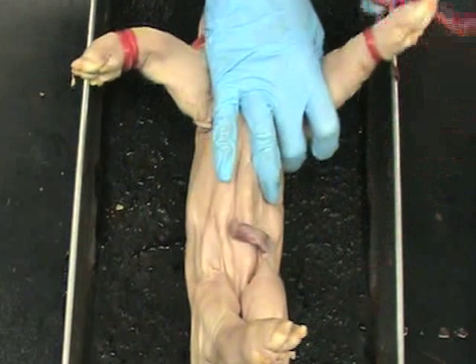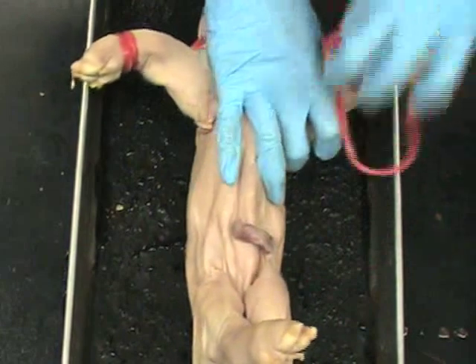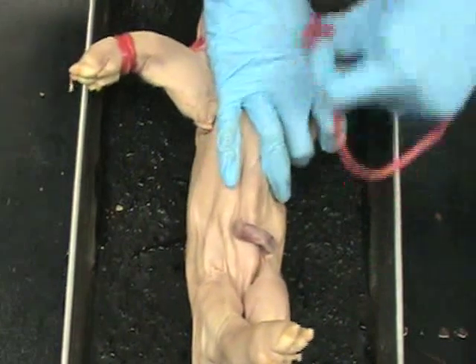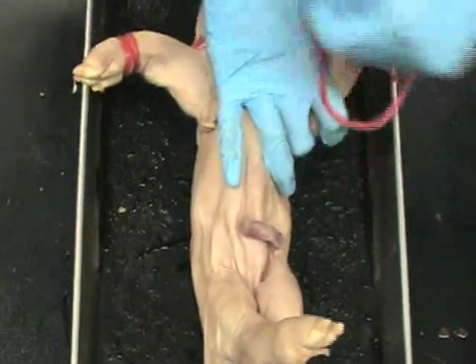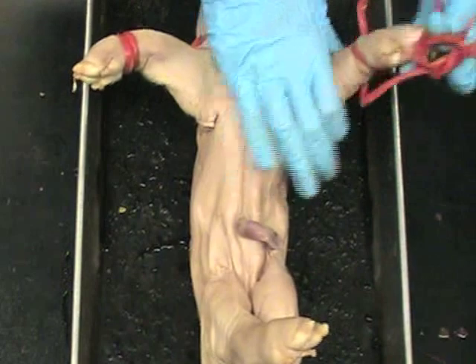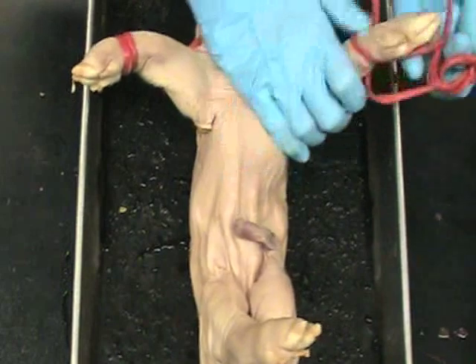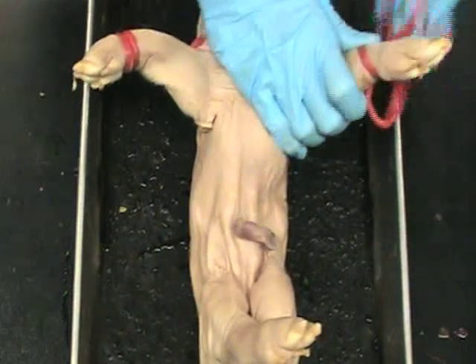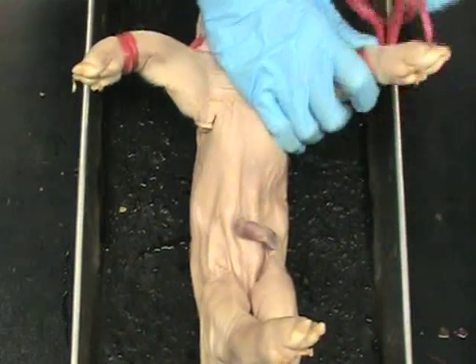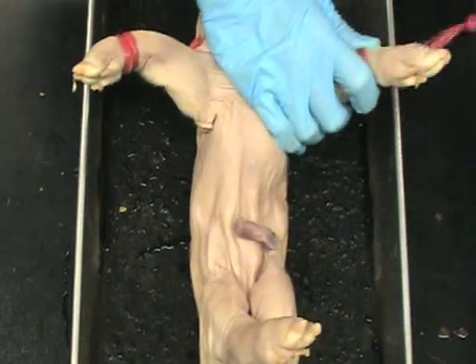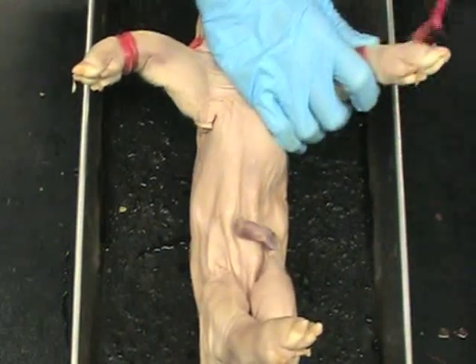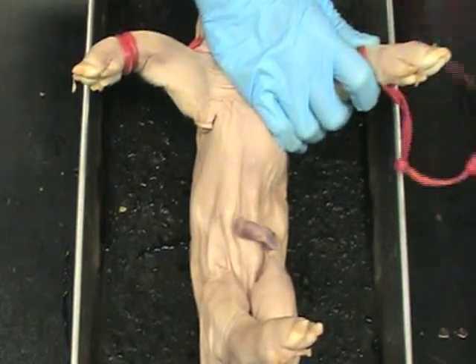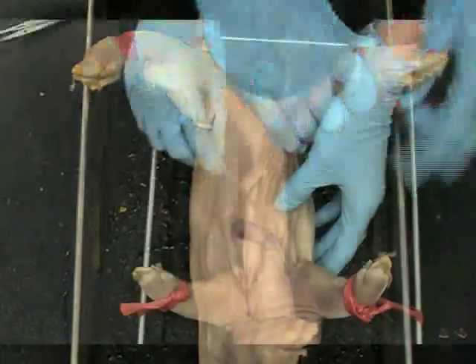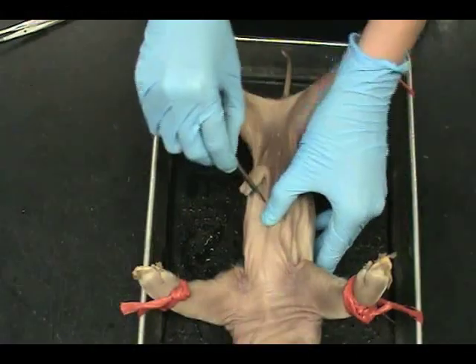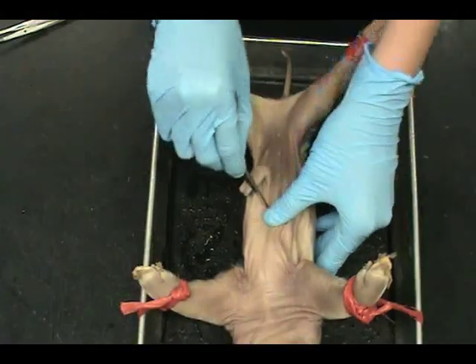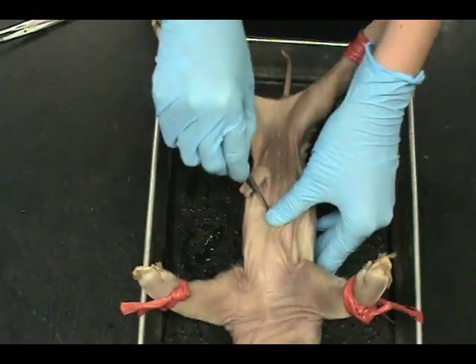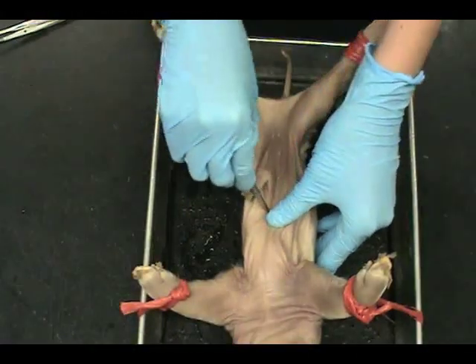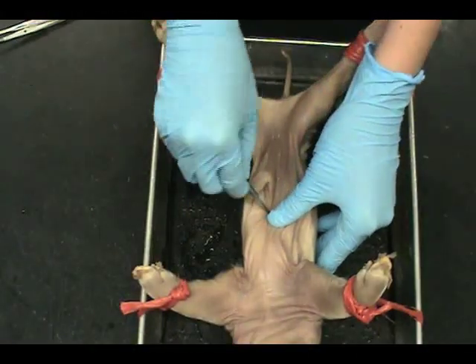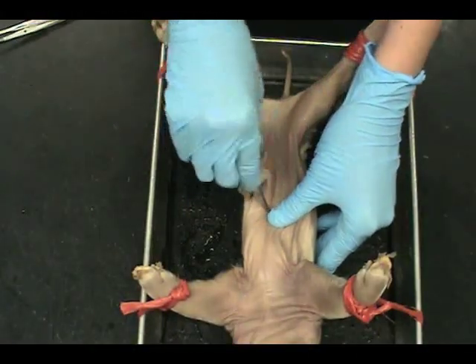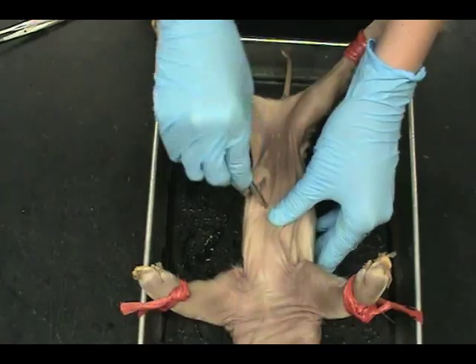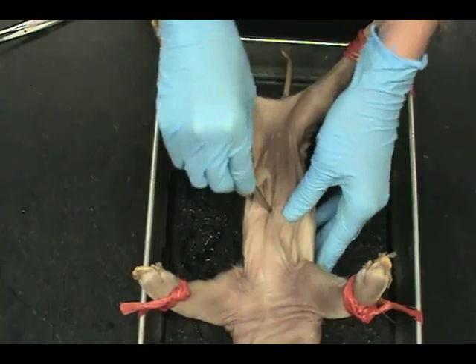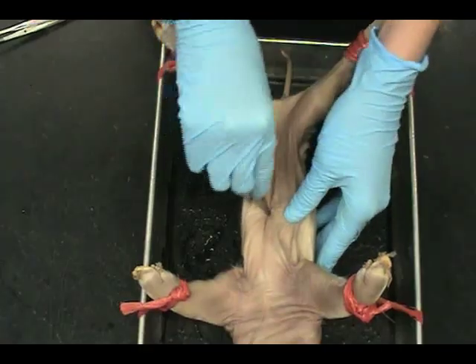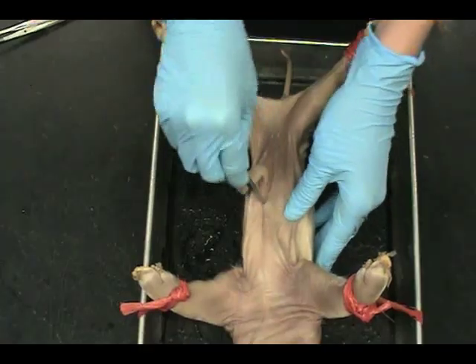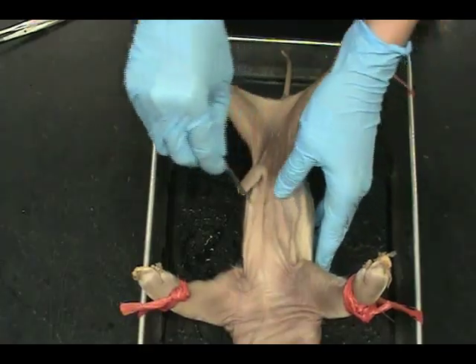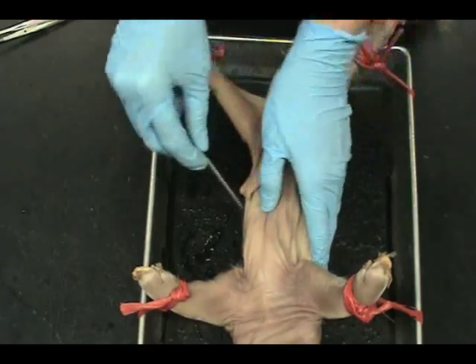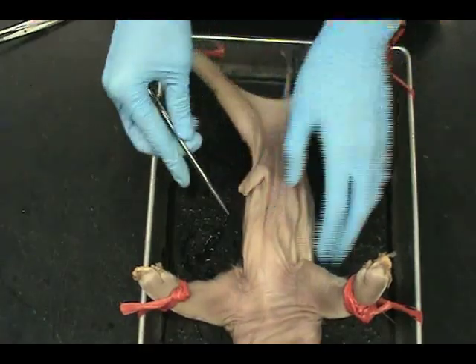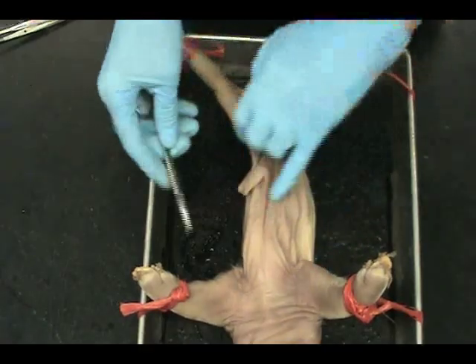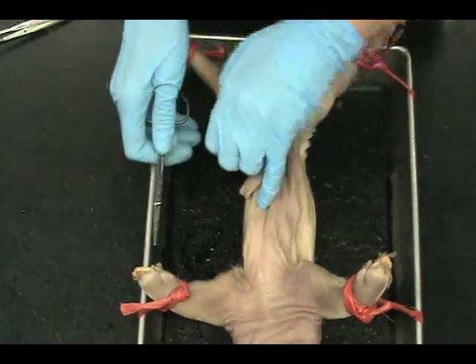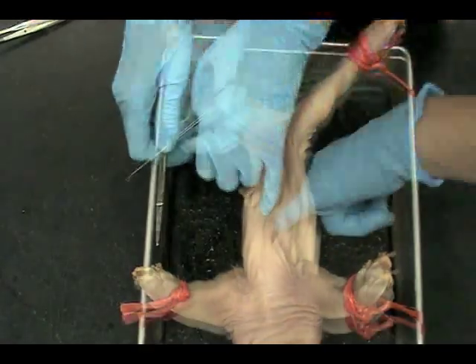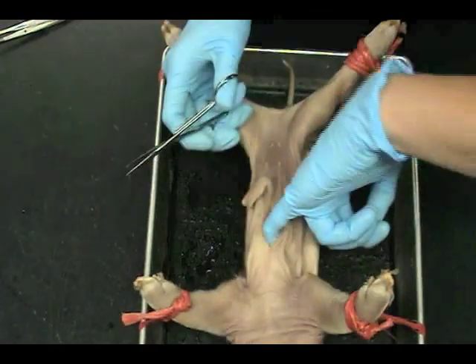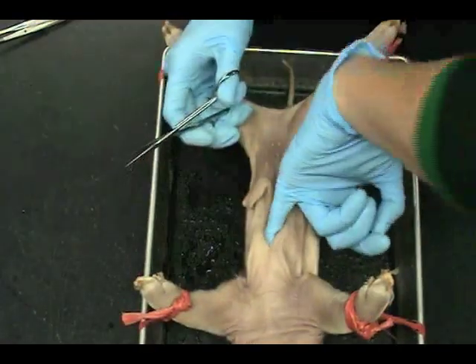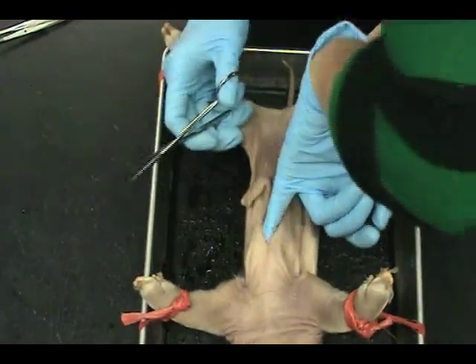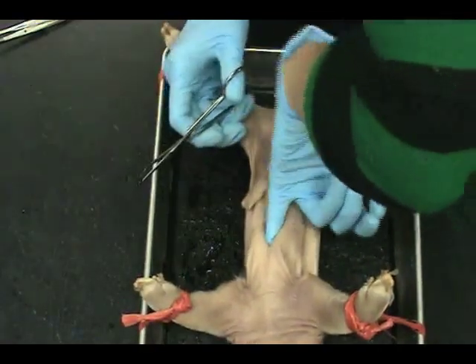Tie the twine to the pig's limbs to secure it in the tray. Make a small incision in the abdomen. Use your finger to locate the diaphragm.